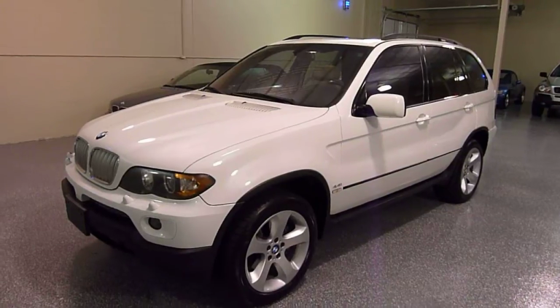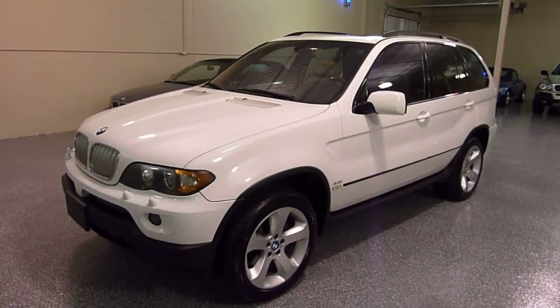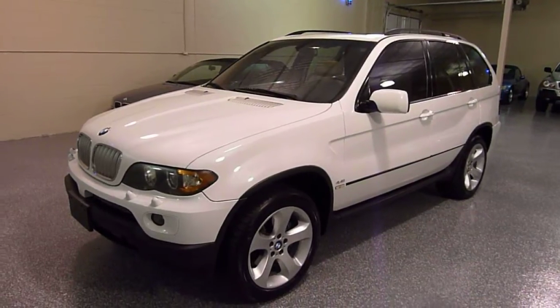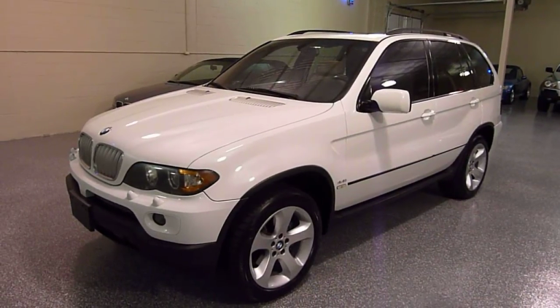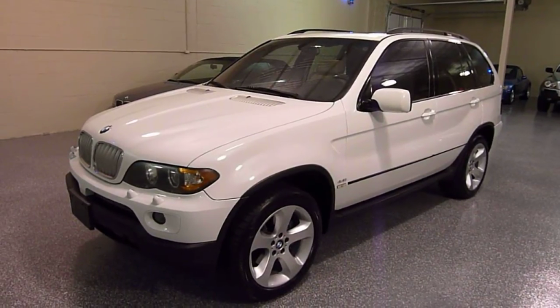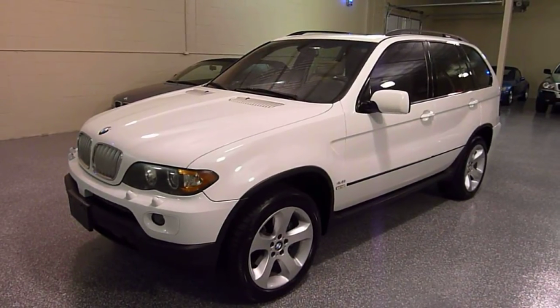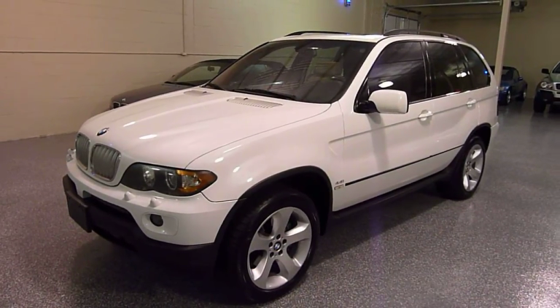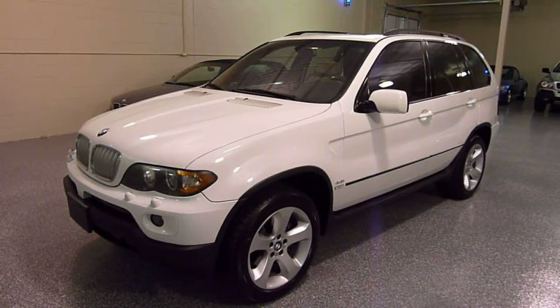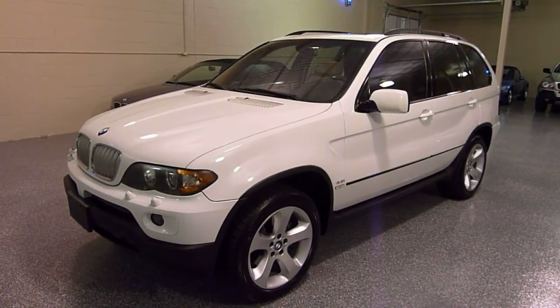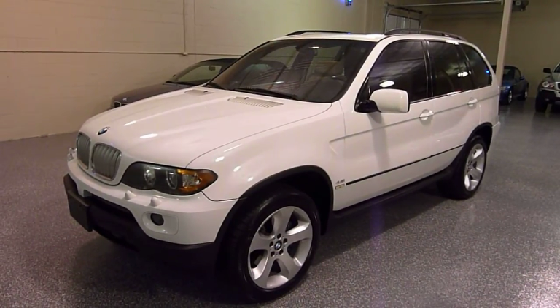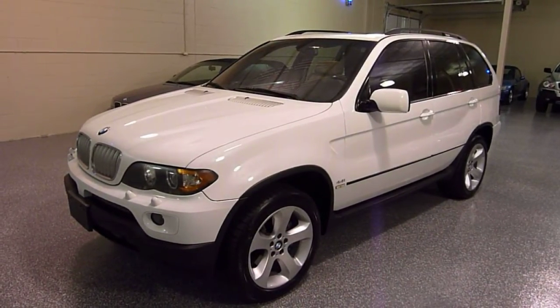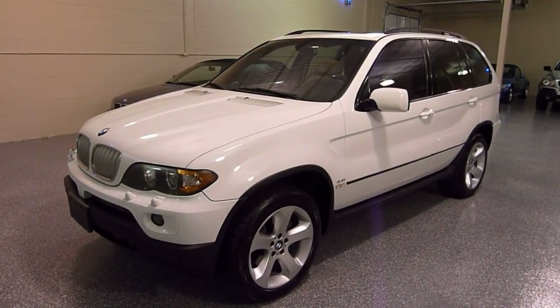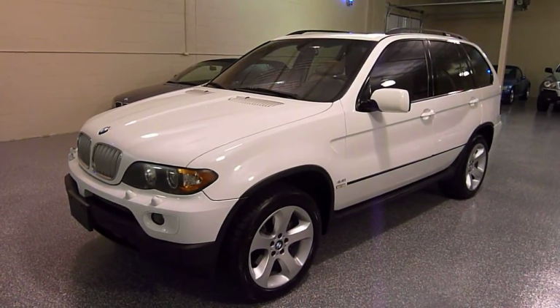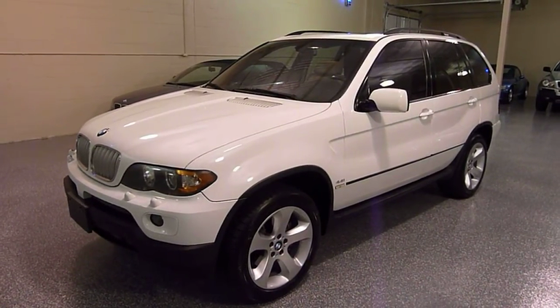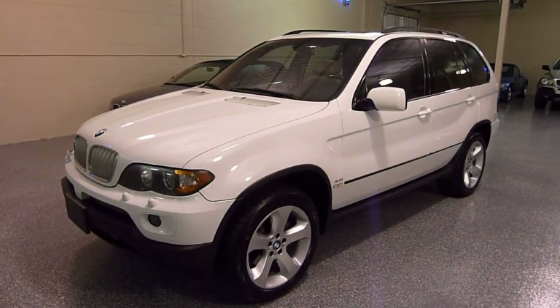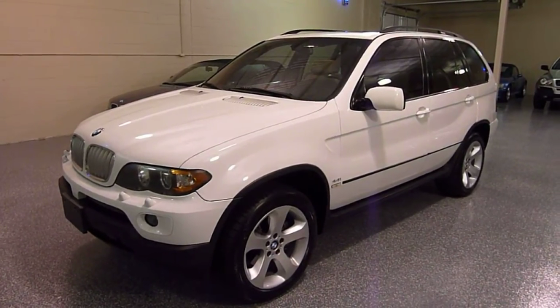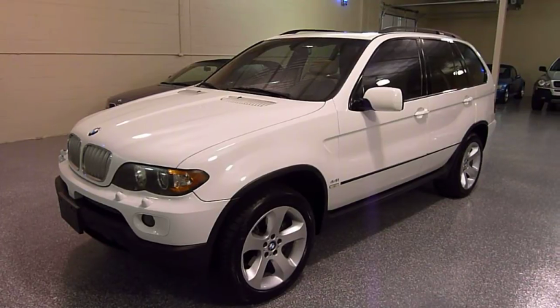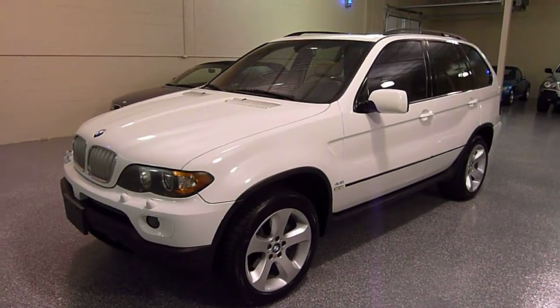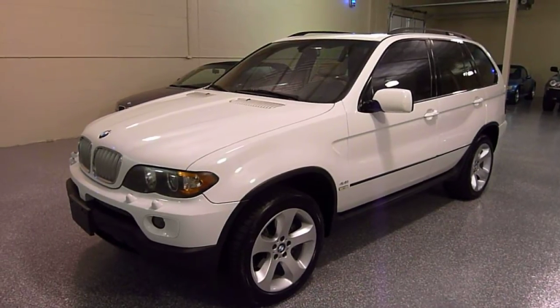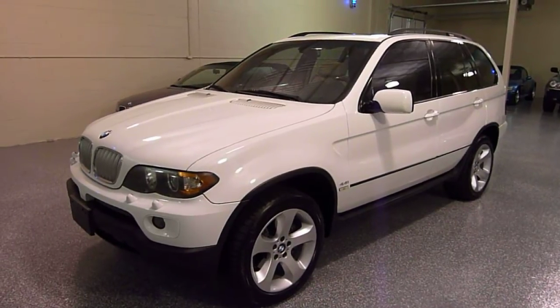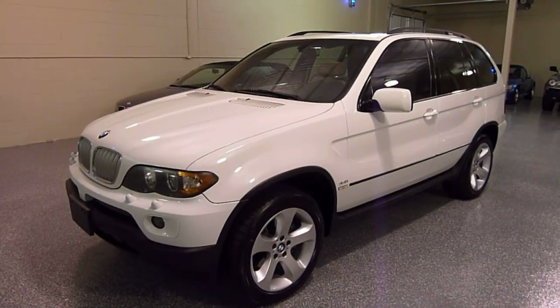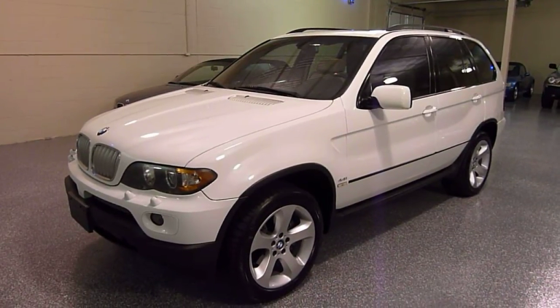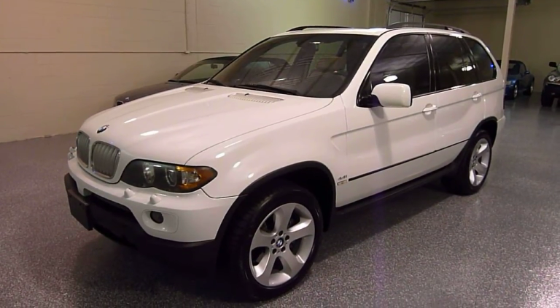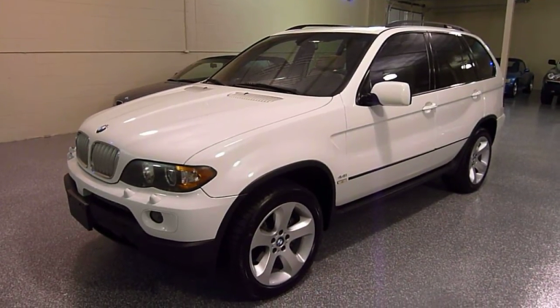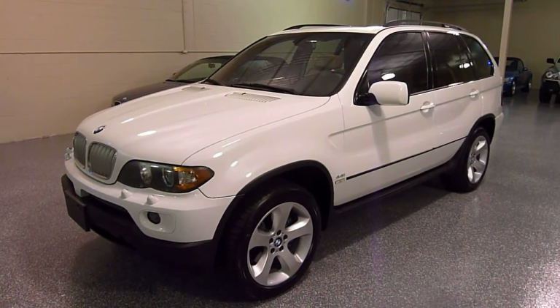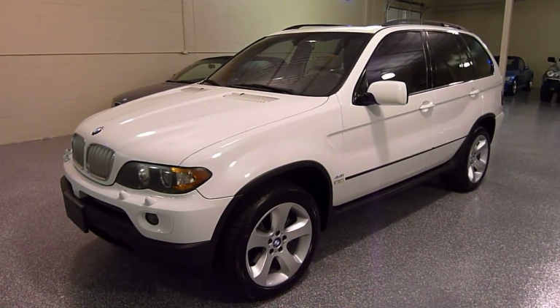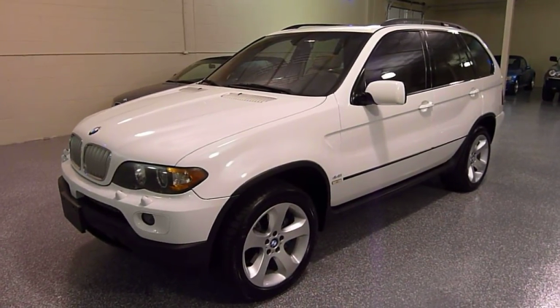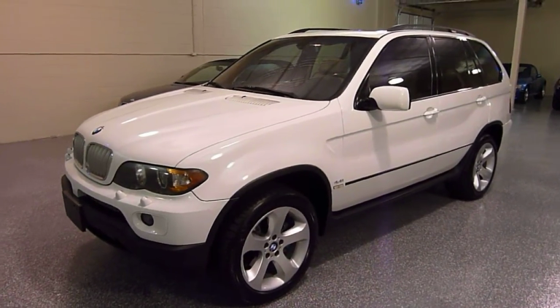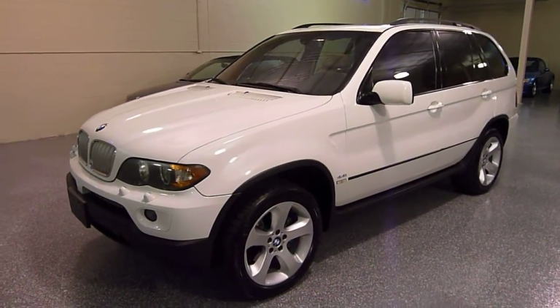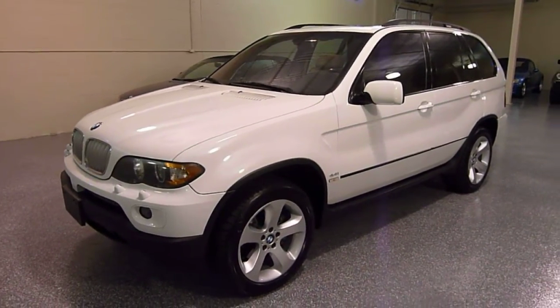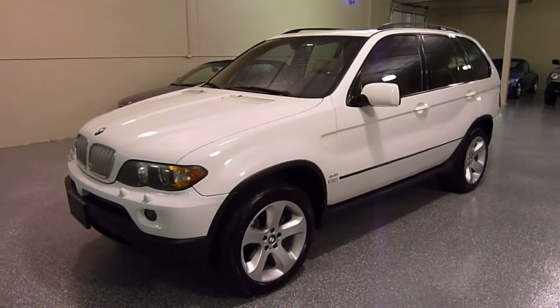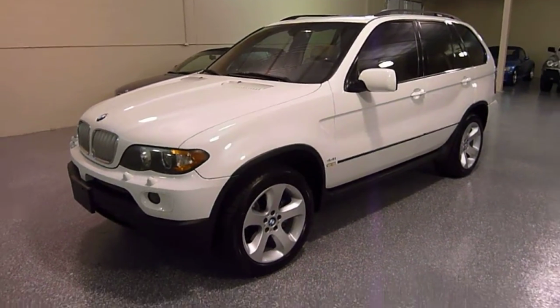Hello, welcome to Select Motors LTD. Be sure to visit our website at SelectMotors.com for our current inventory.